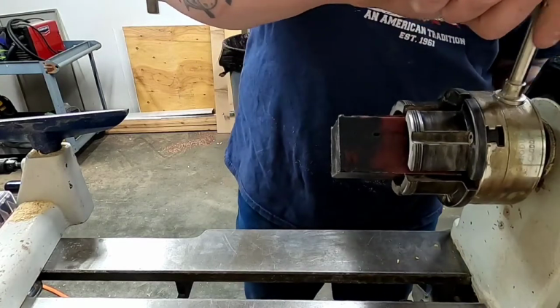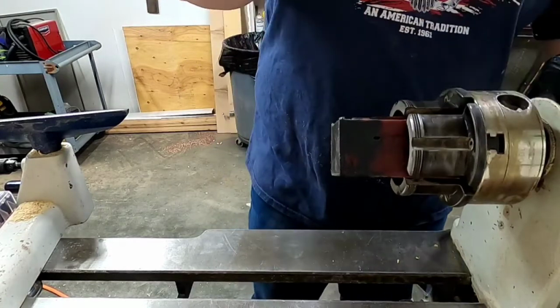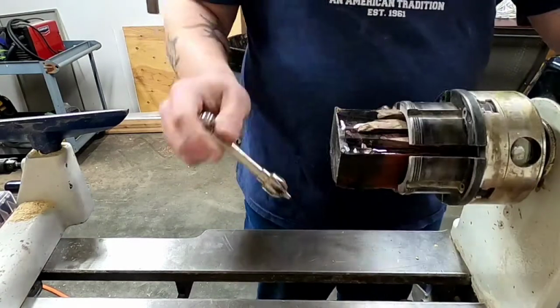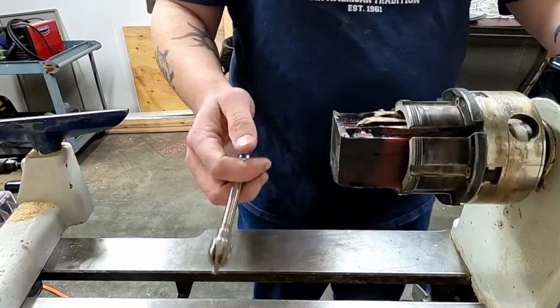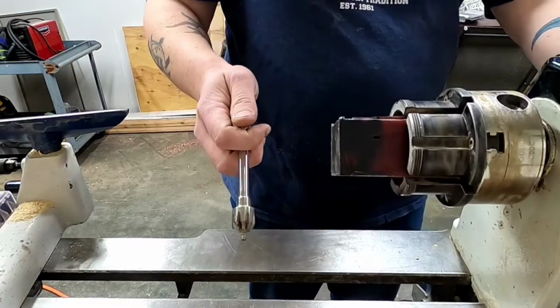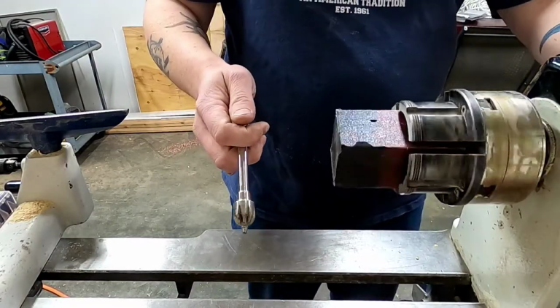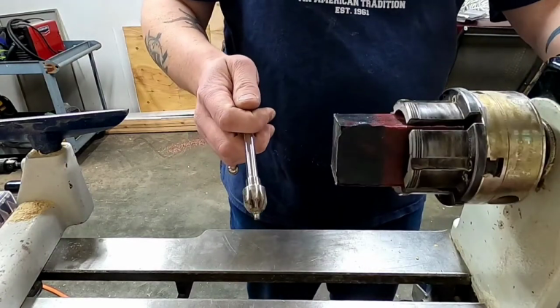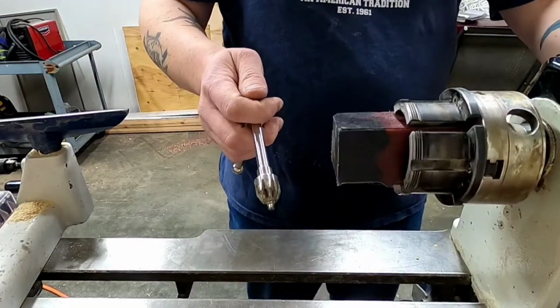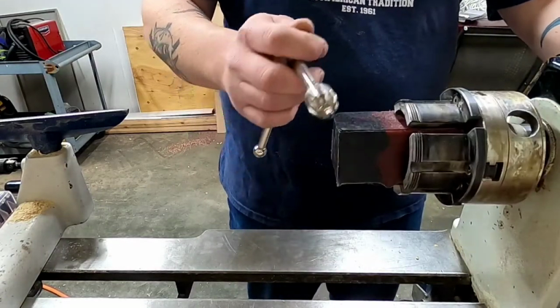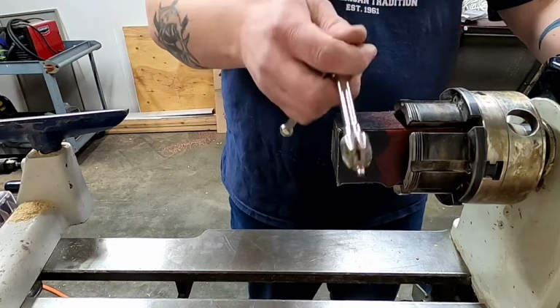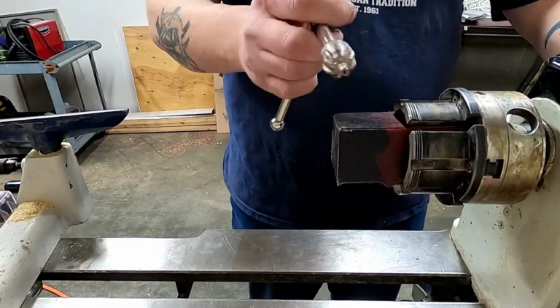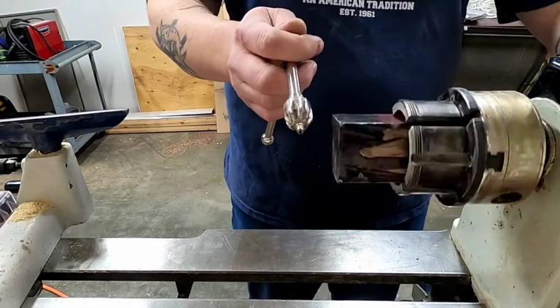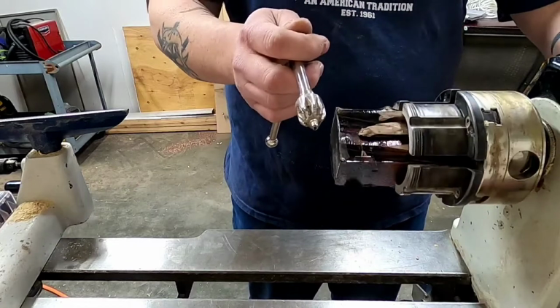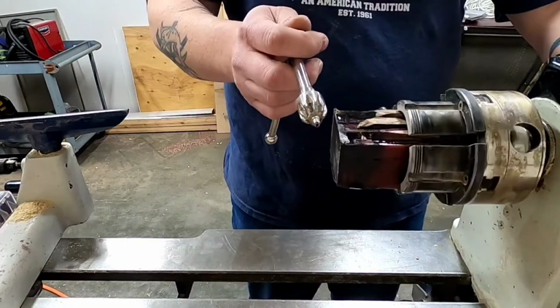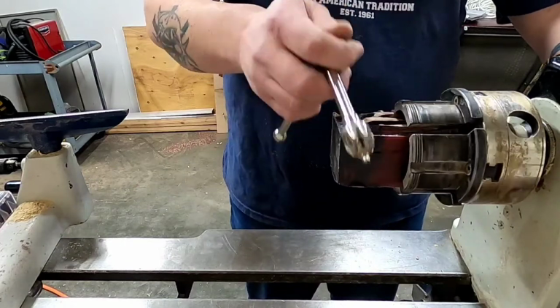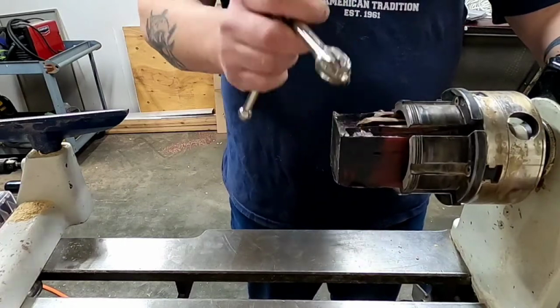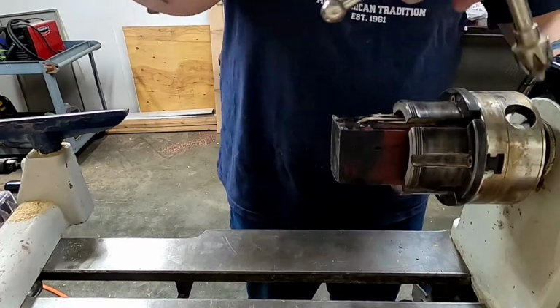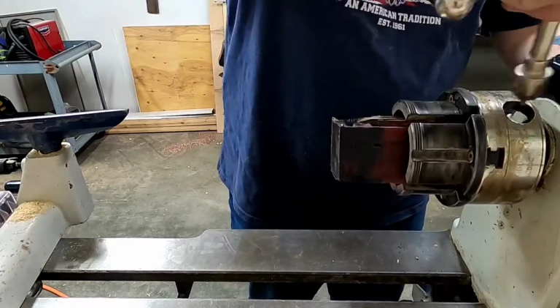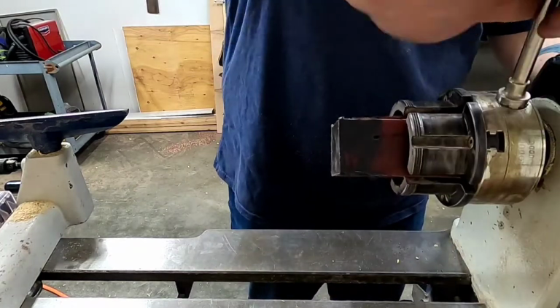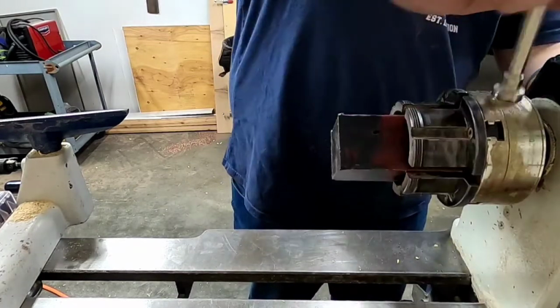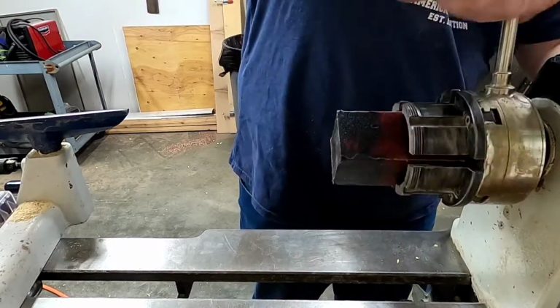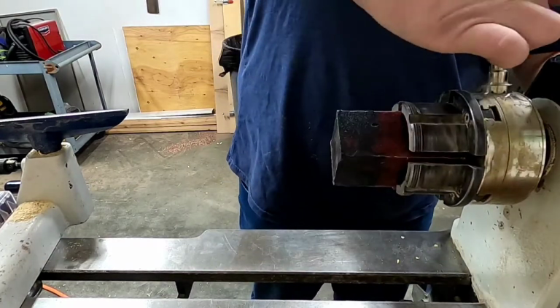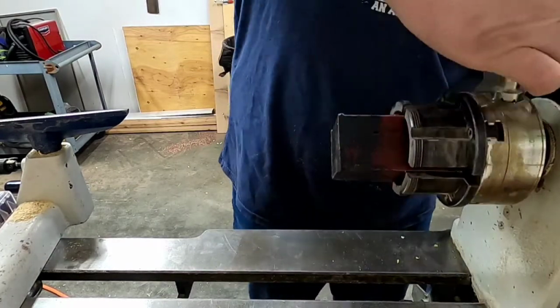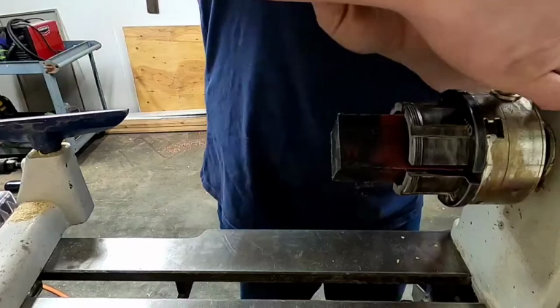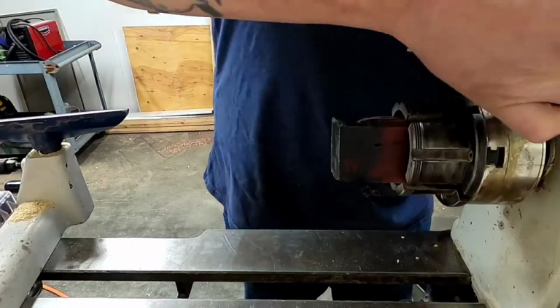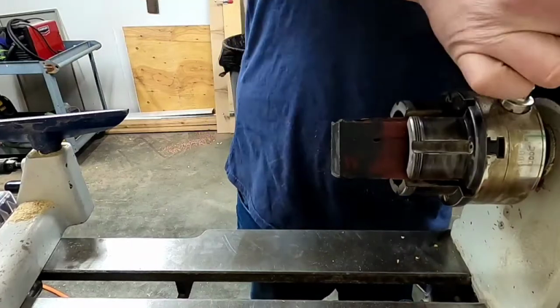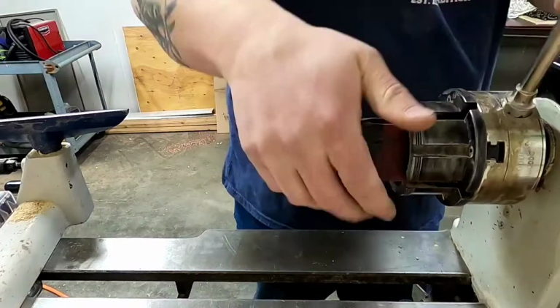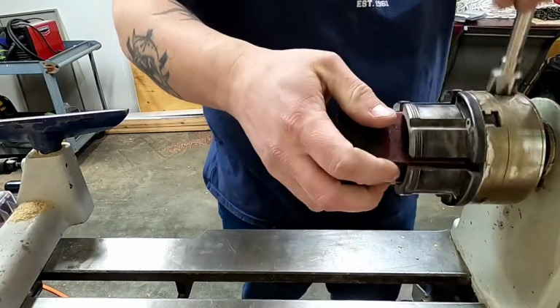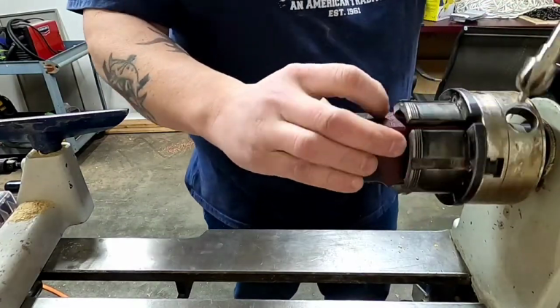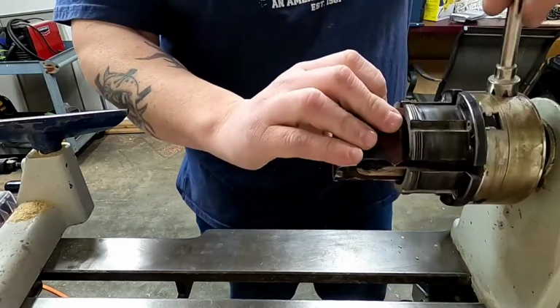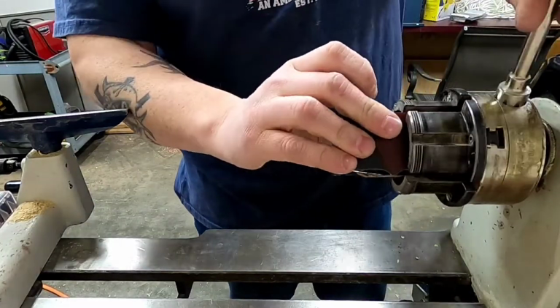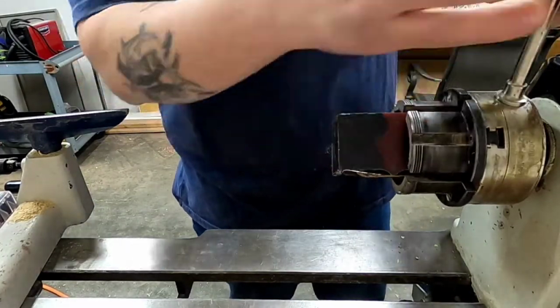I get it chucked up, and sometimes I'll tap on it to get it as level as possible before I drill it out. Then I drill it out to 5/8 of an inch and go from there.